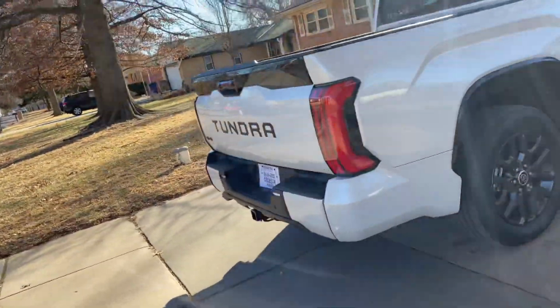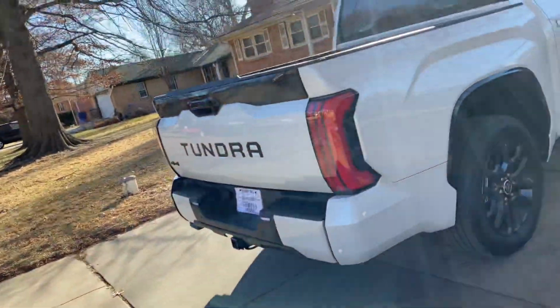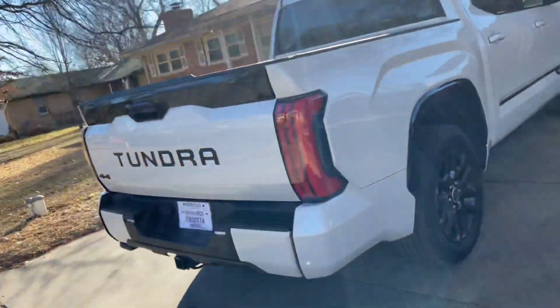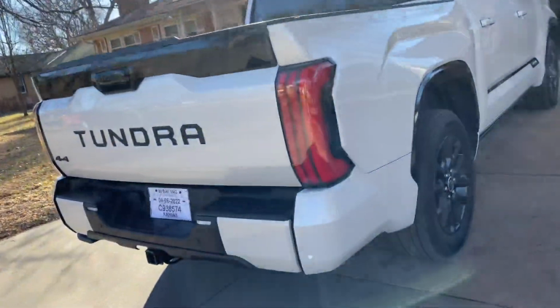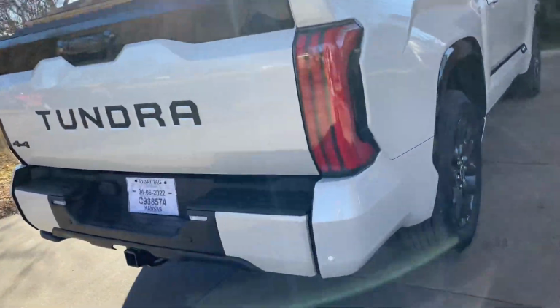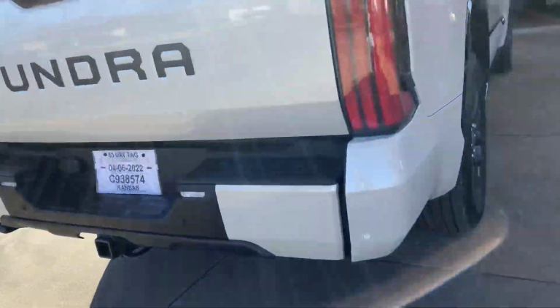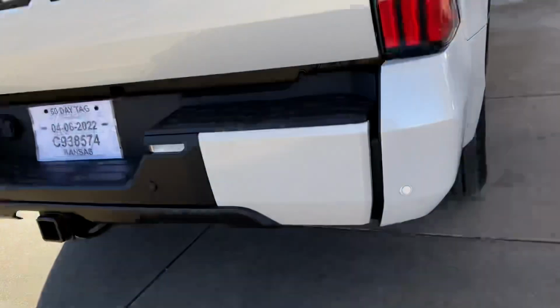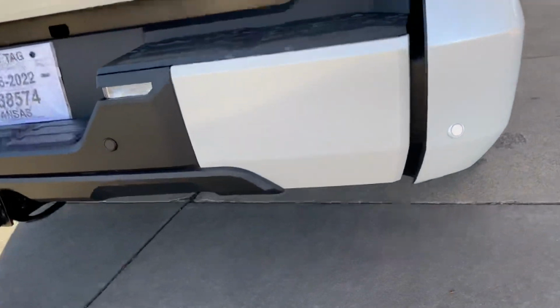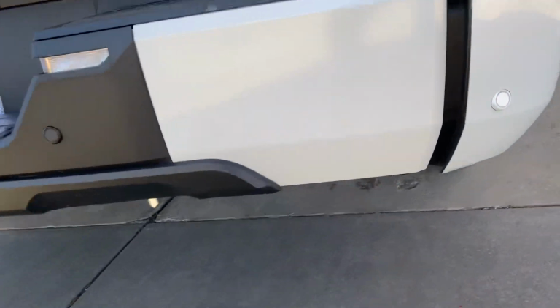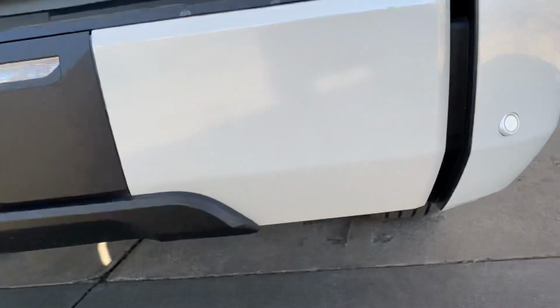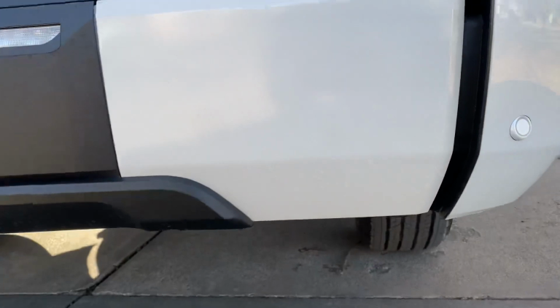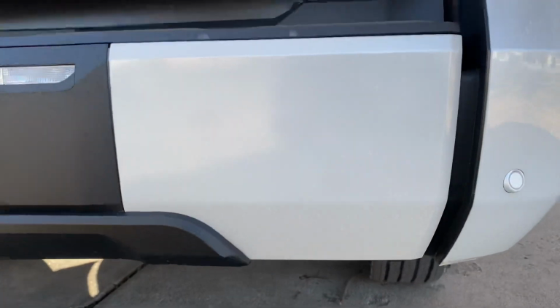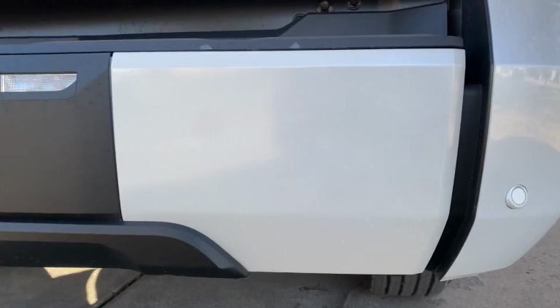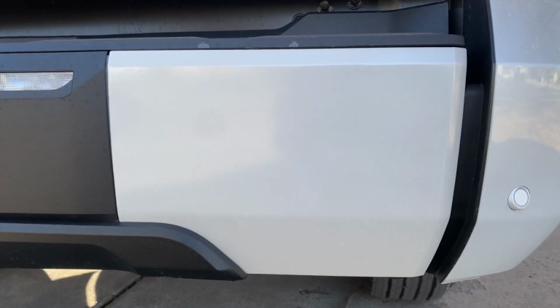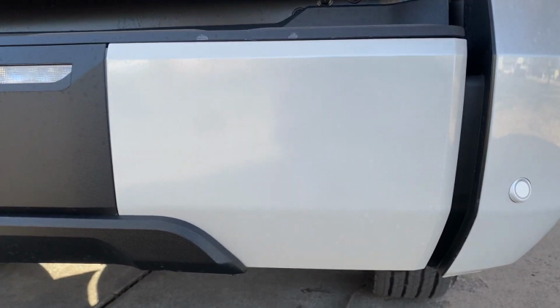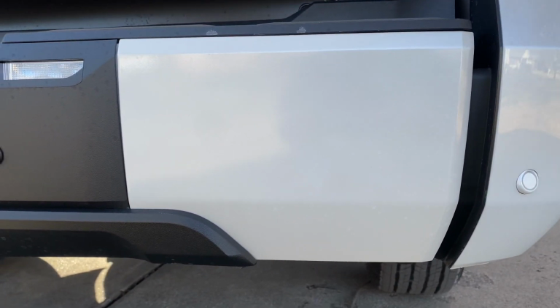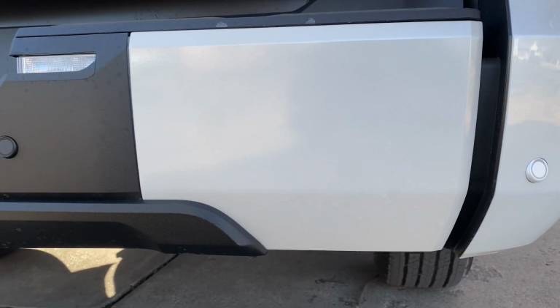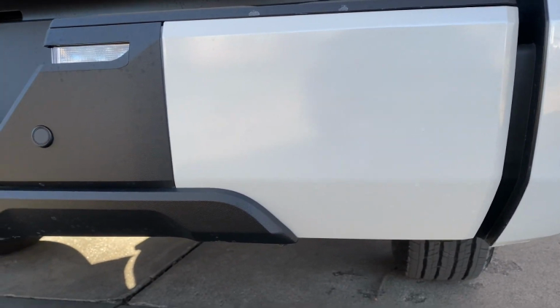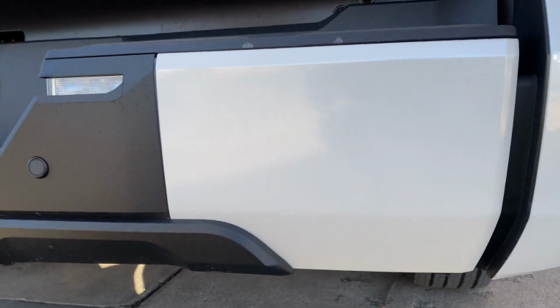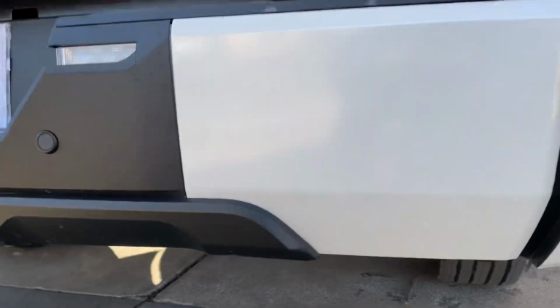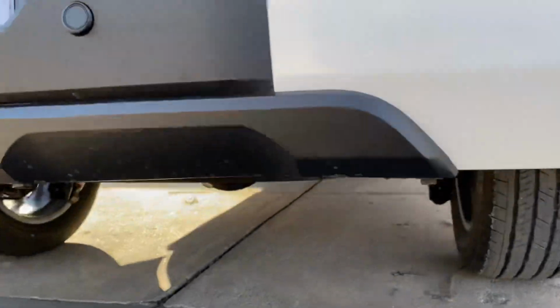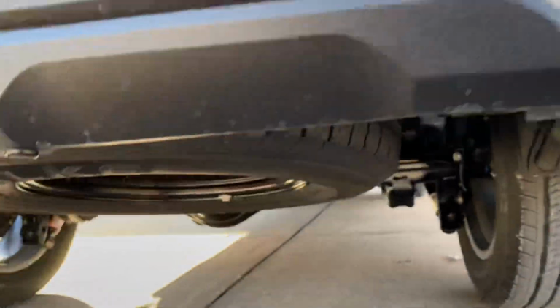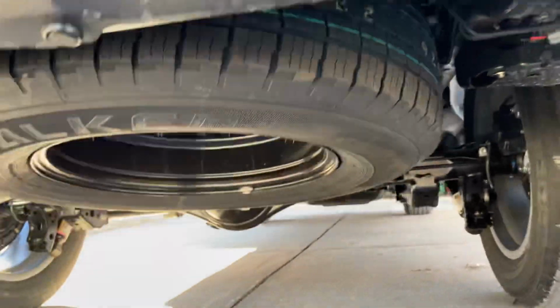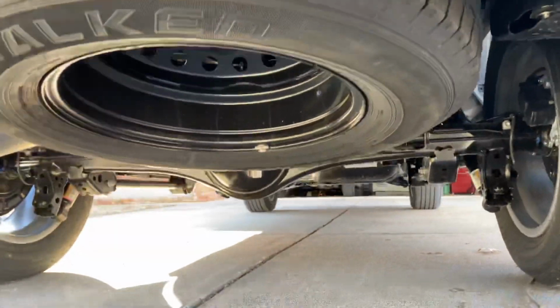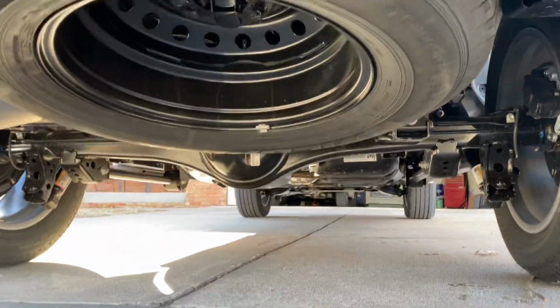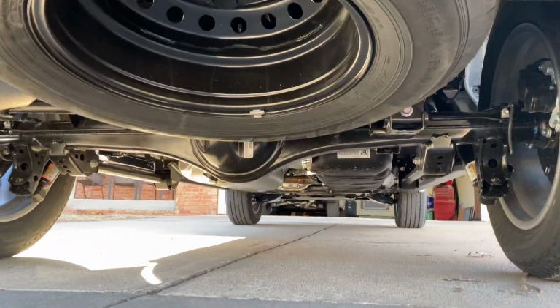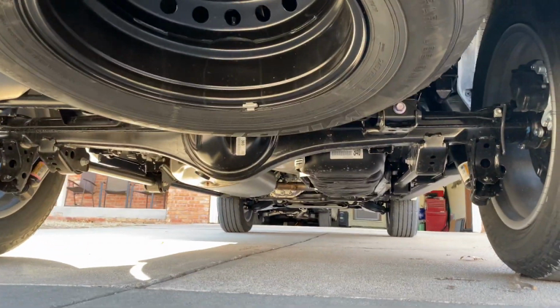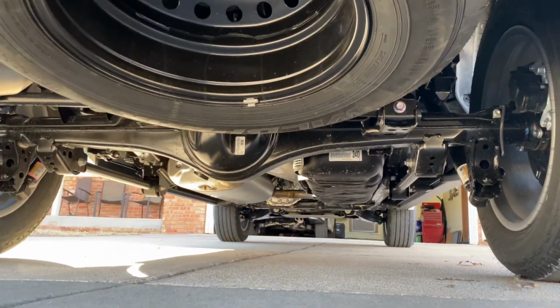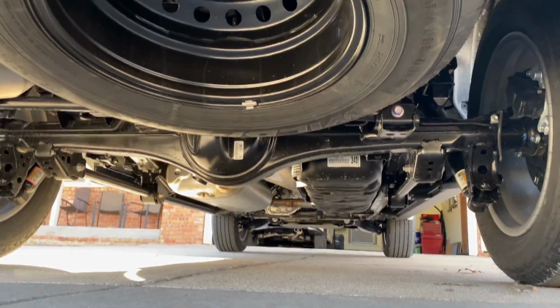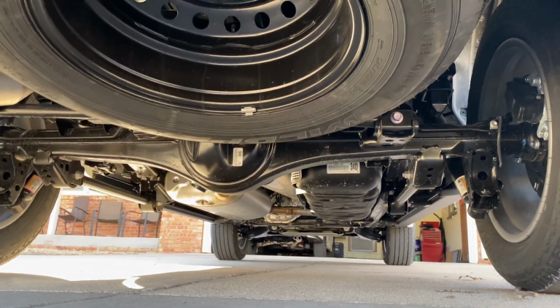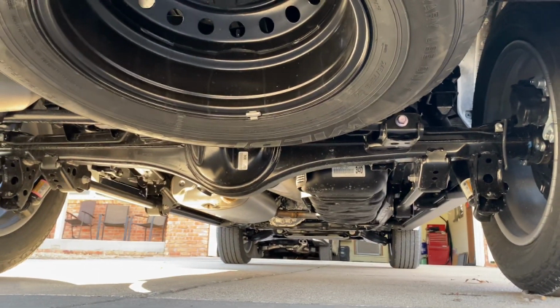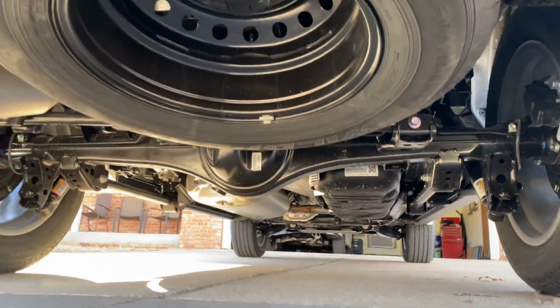People were asking about these — they are body colored. If you wanted to look underneath the rear end of this bad boy, there you go, that's what it looks like.